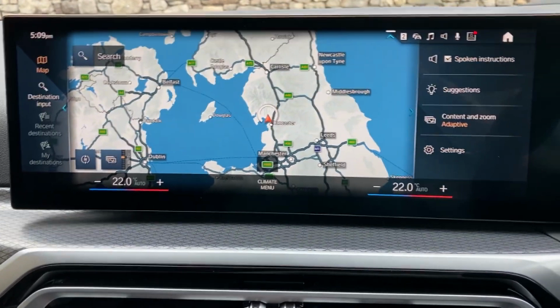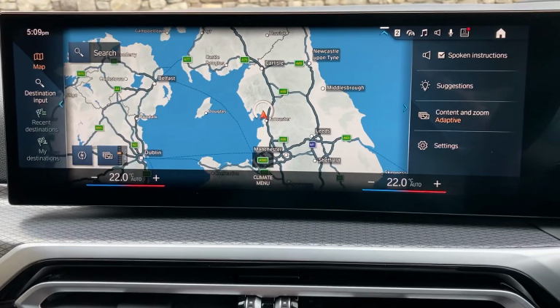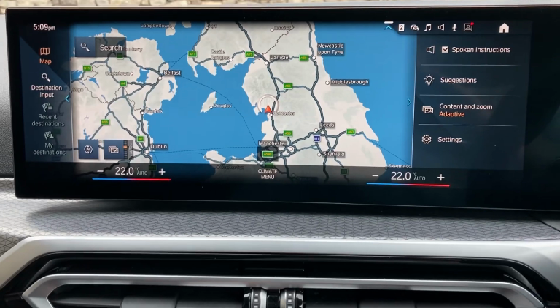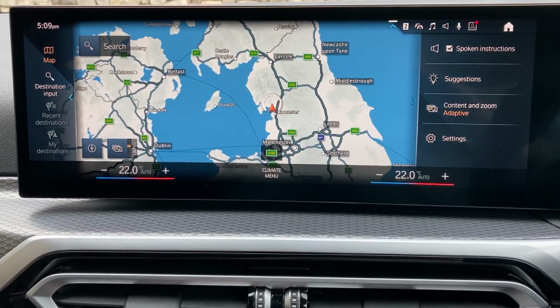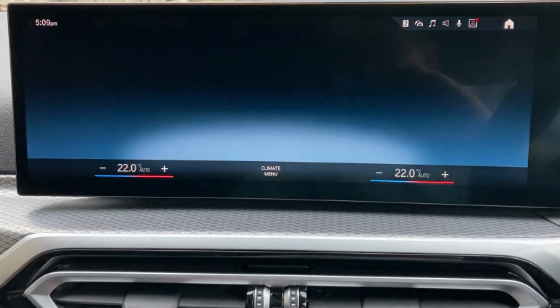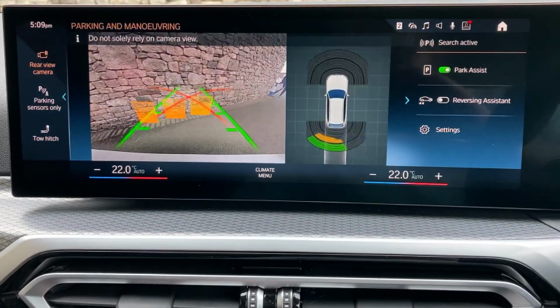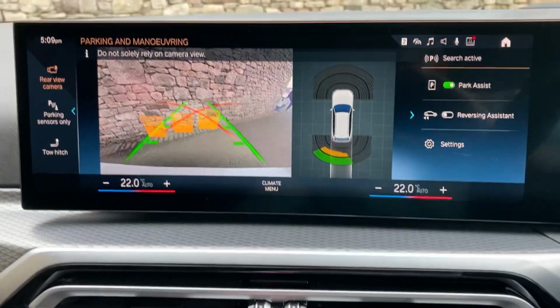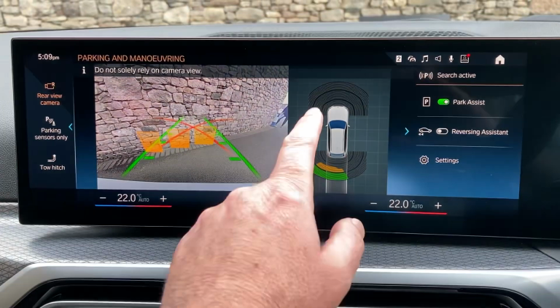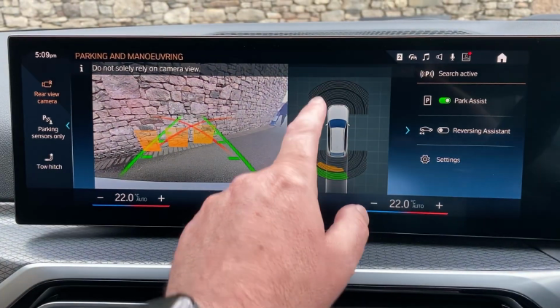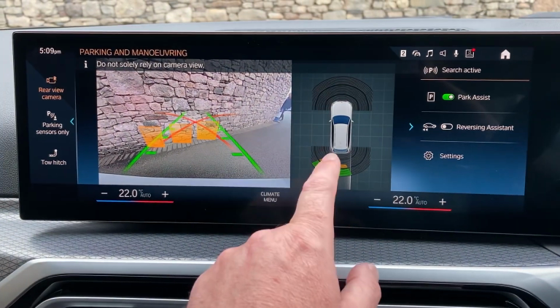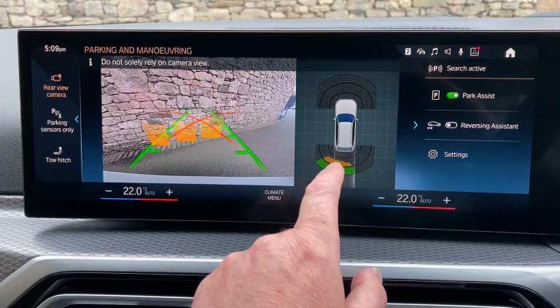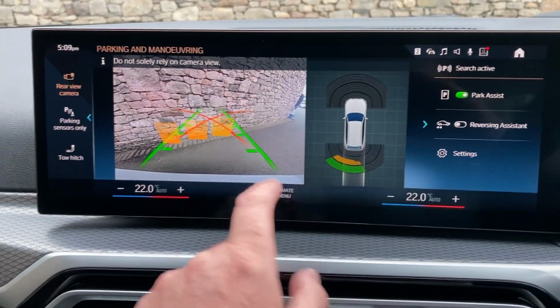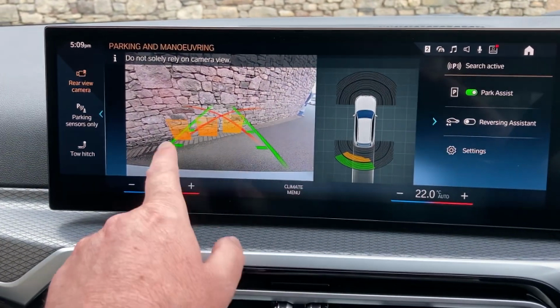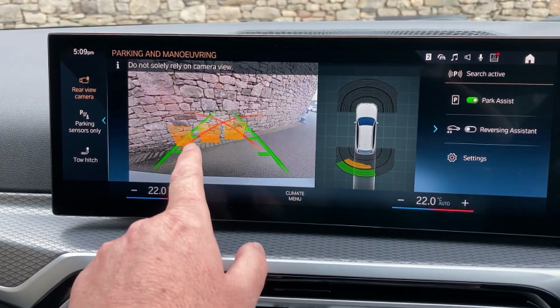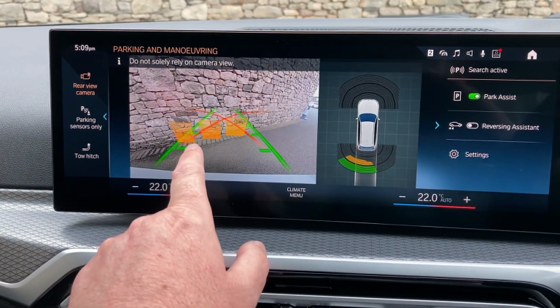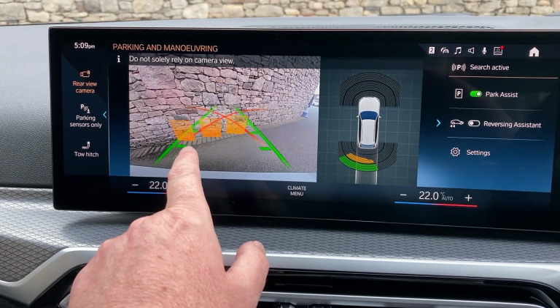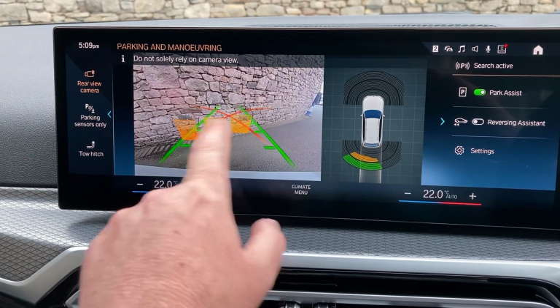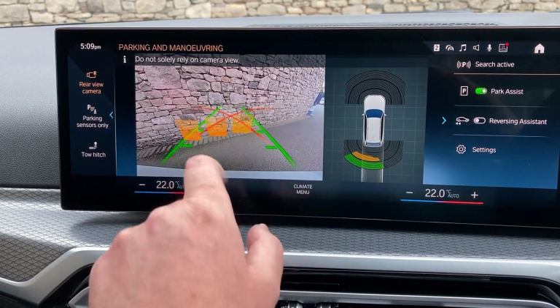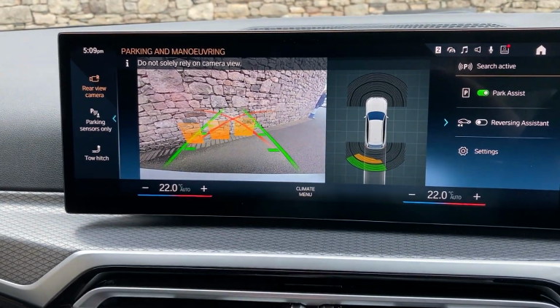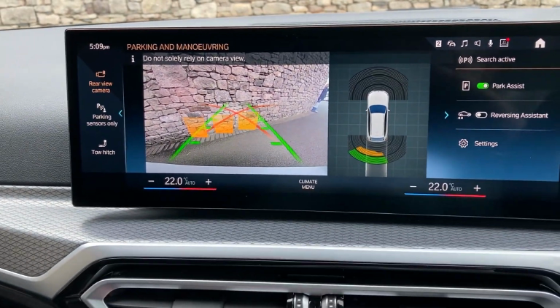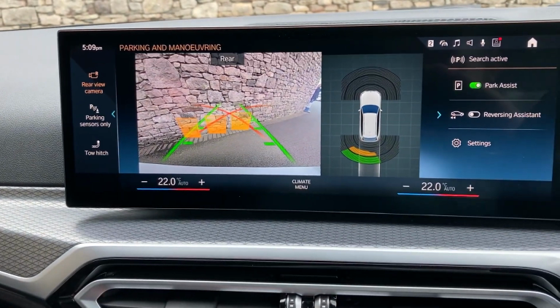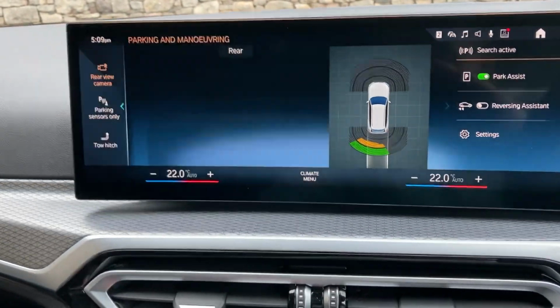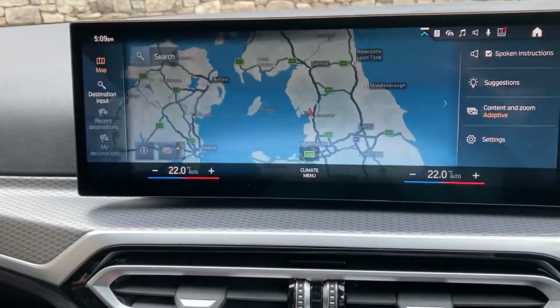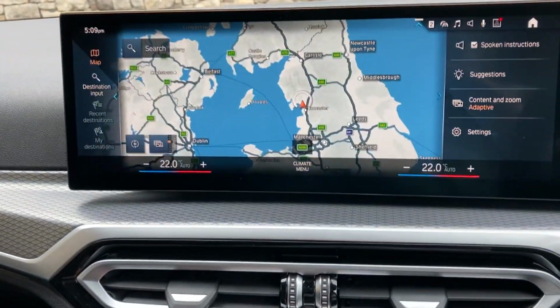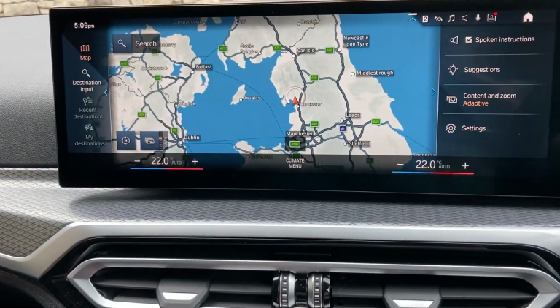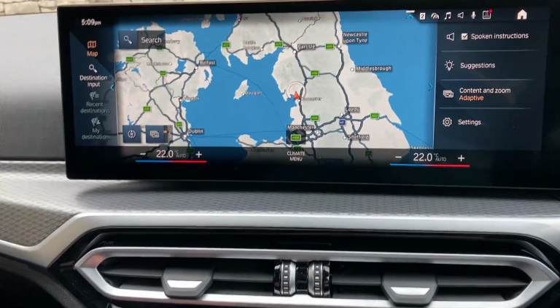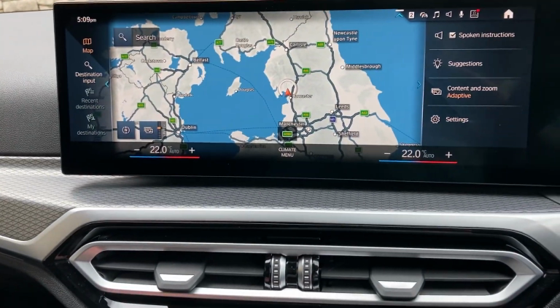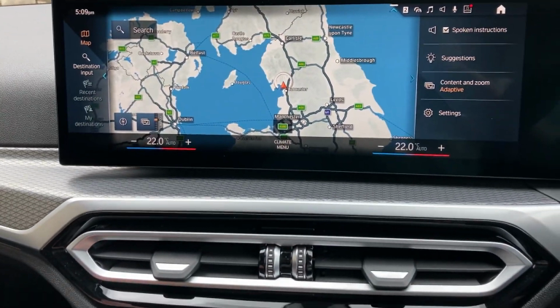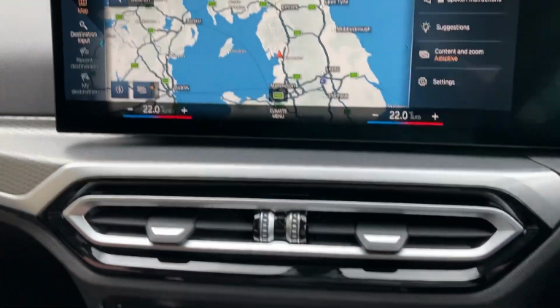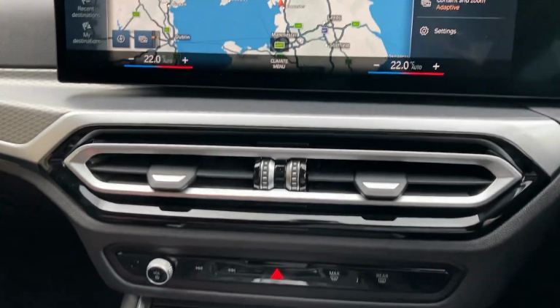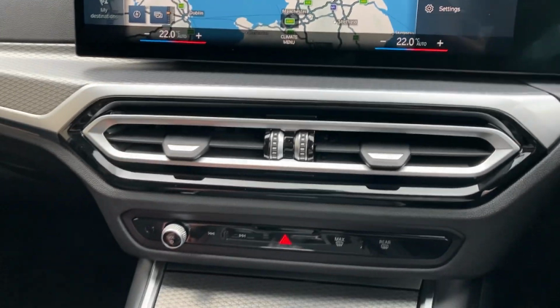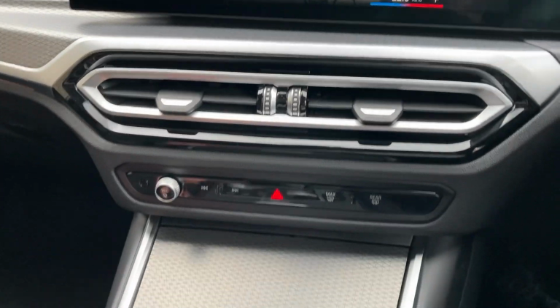Selecting reverse gear, you'll see that the car has got parking sensors front and rear, and you've got a camera out the back with guidelines and obstacle markers as well. The car's also got Apple CarPlay and Android Auto.